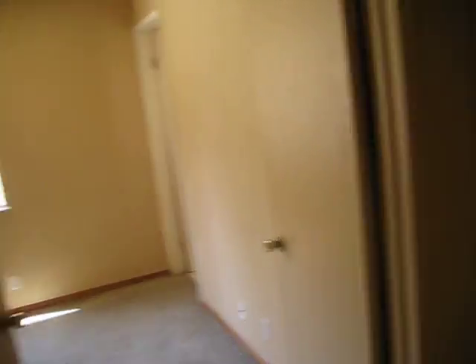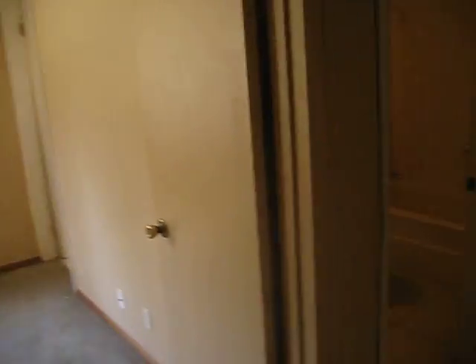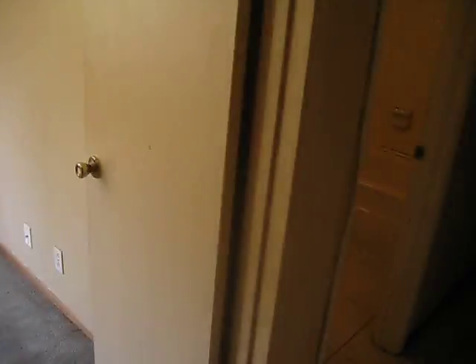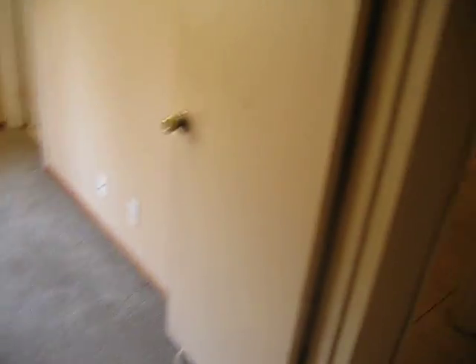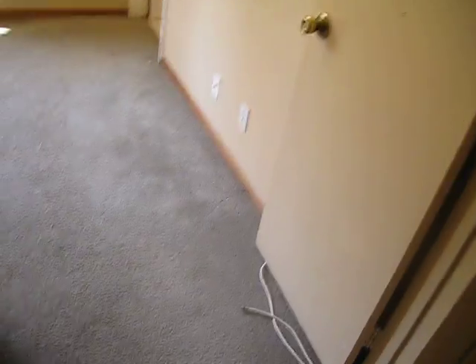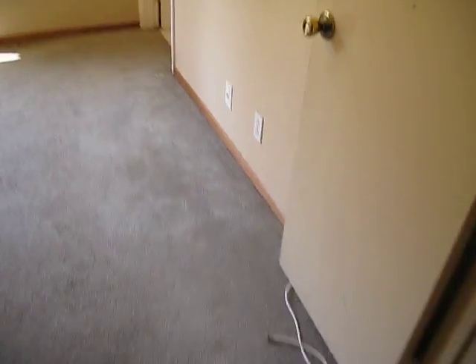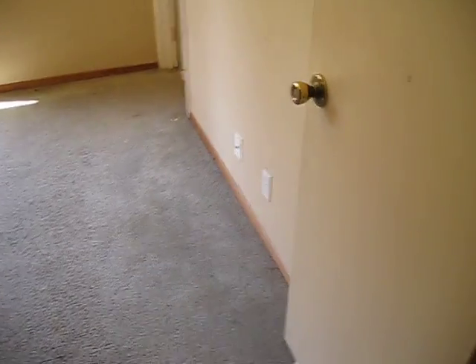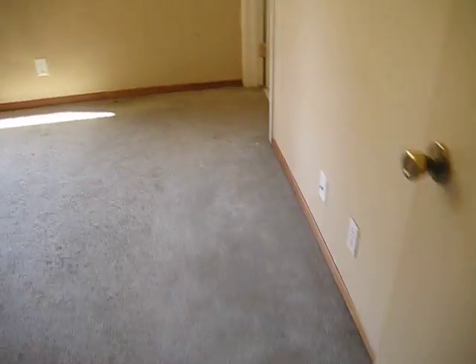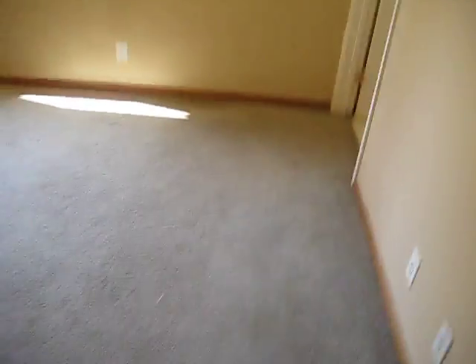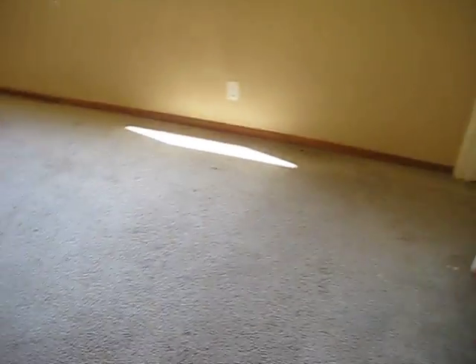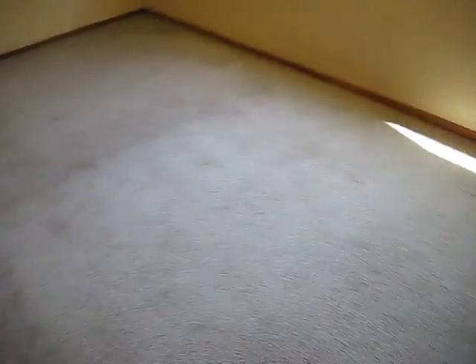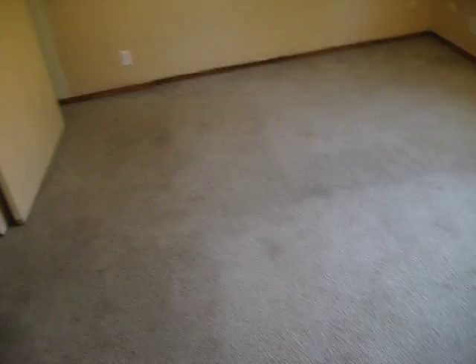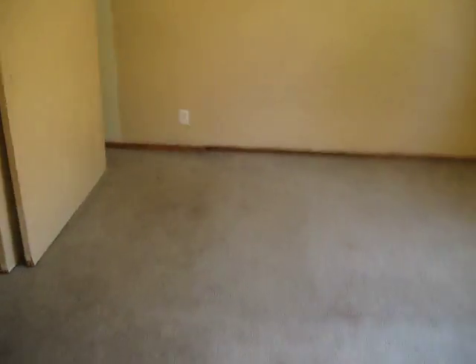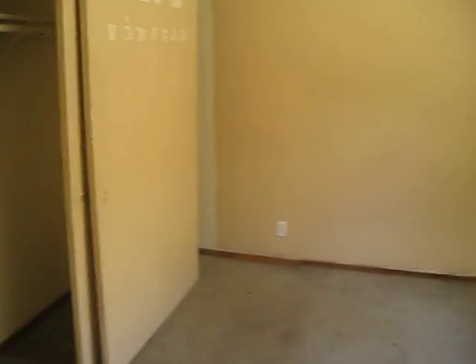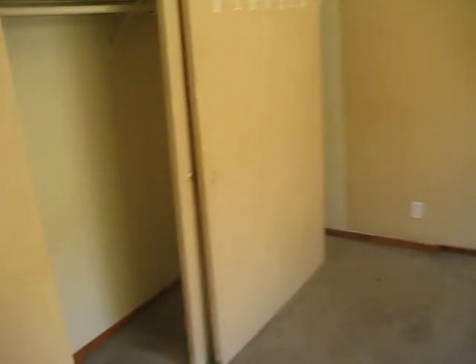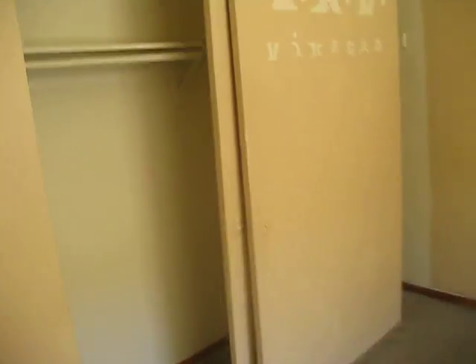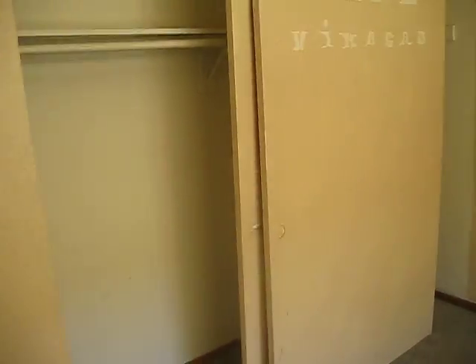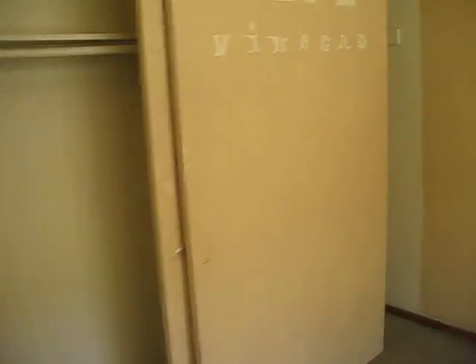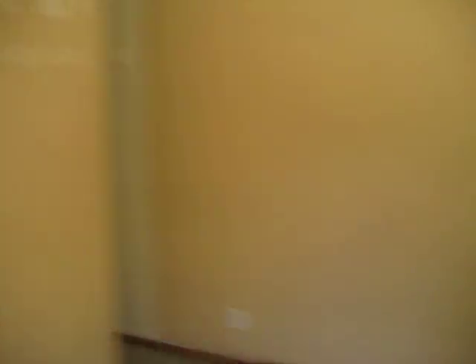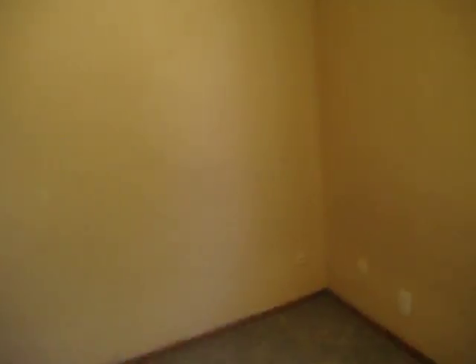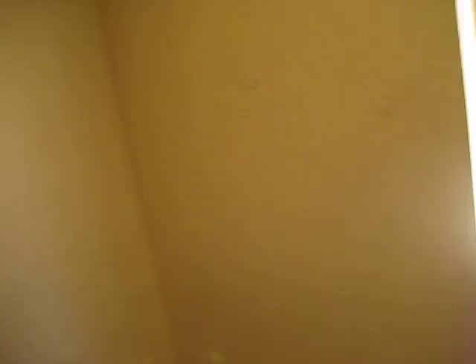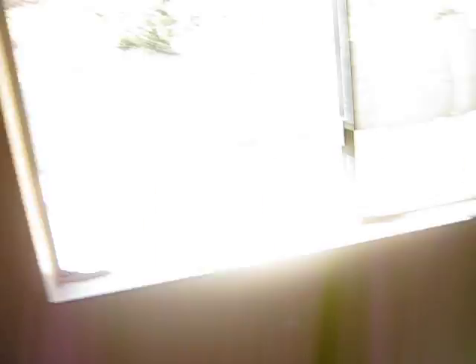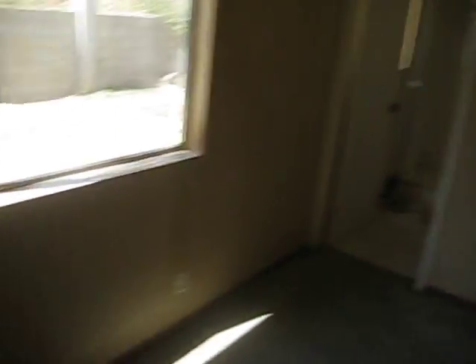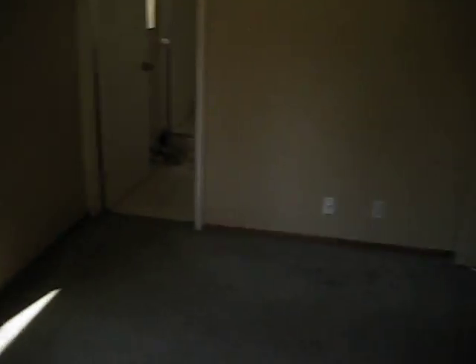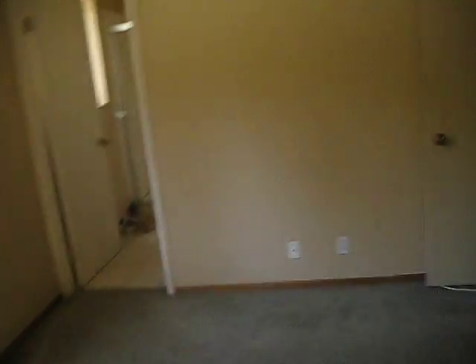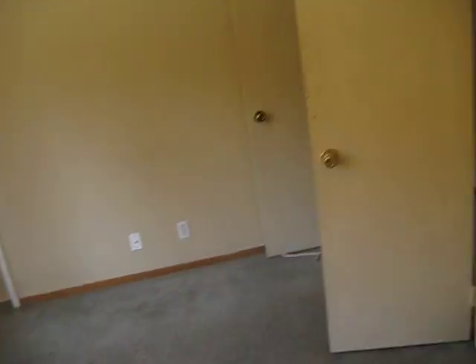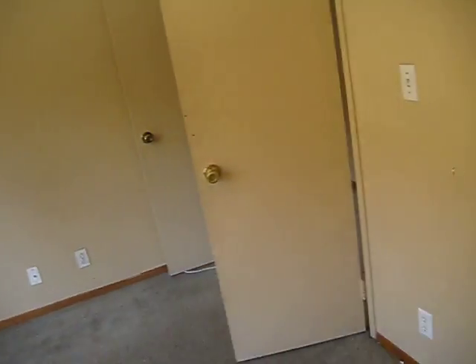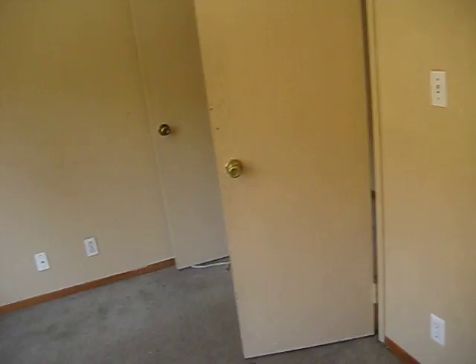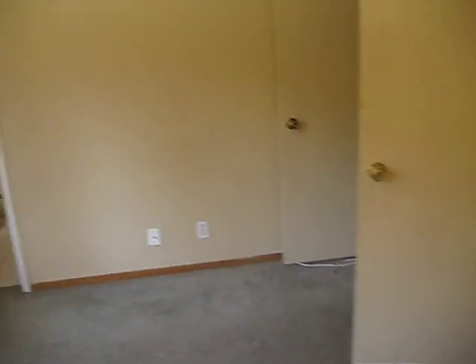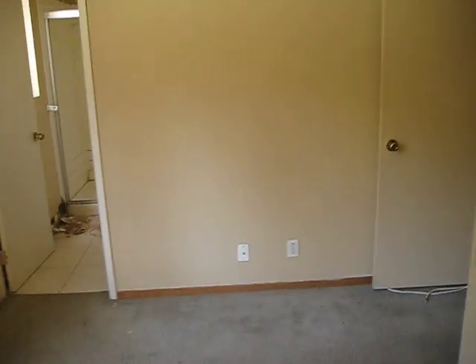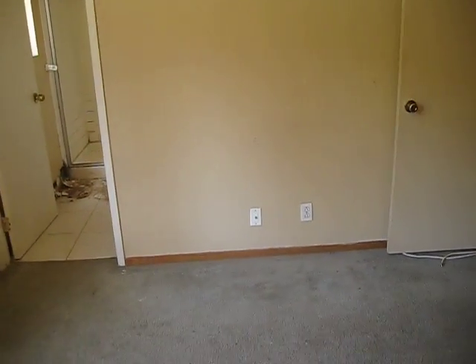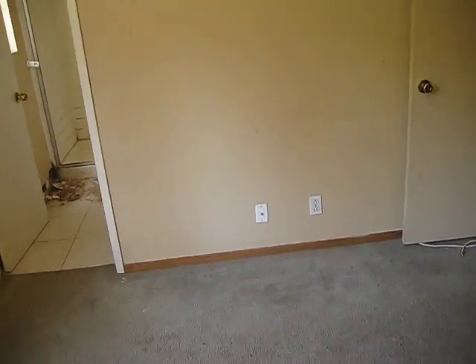Obviously because it's the master — a little bit bigger, a little bit bigger closet, a little bit bigger size. New paint needed. Window and closet doors — double doors.